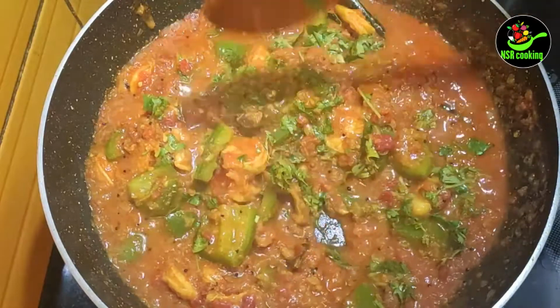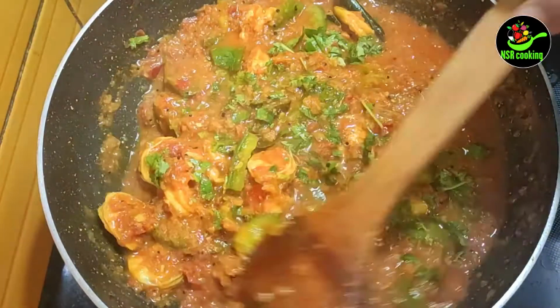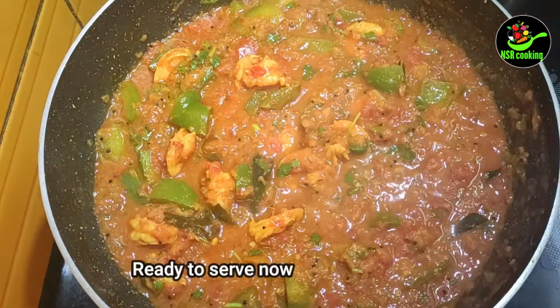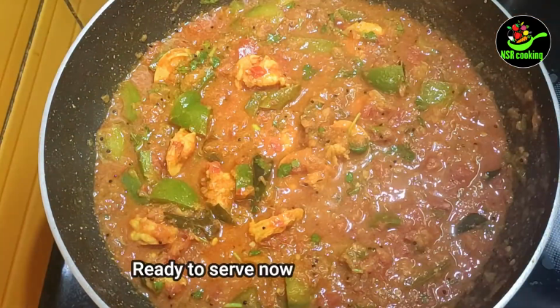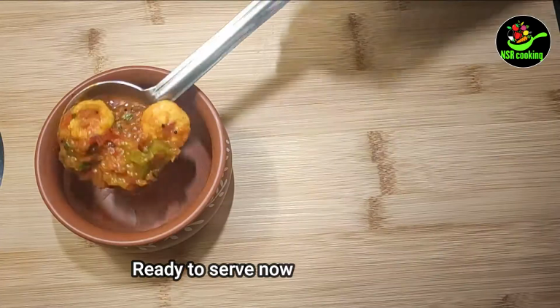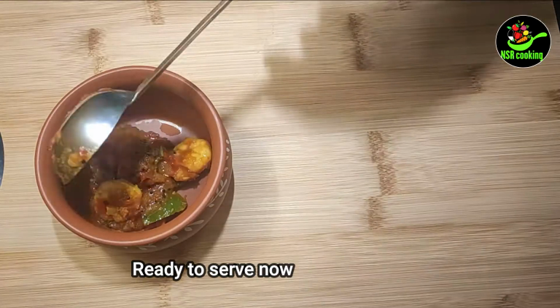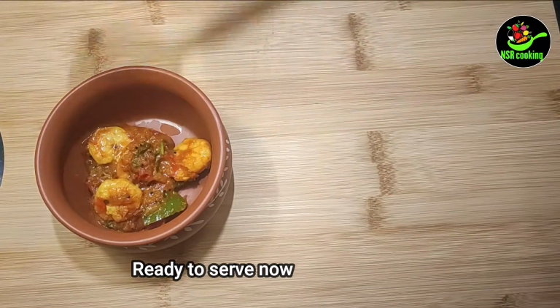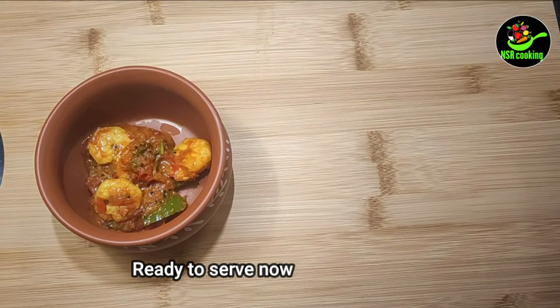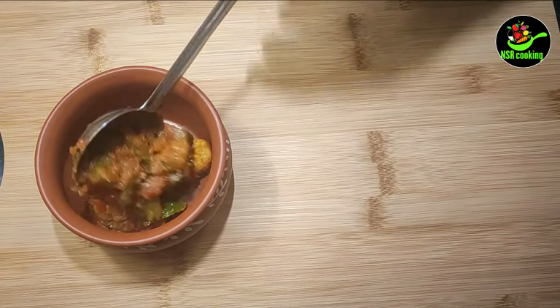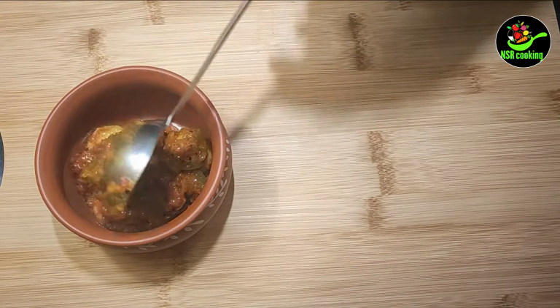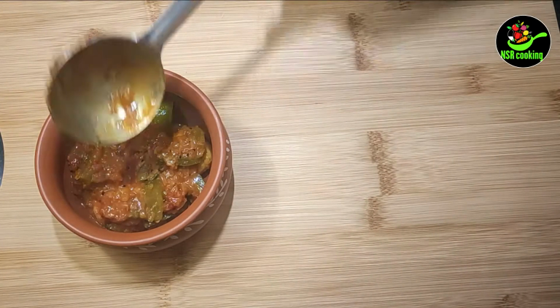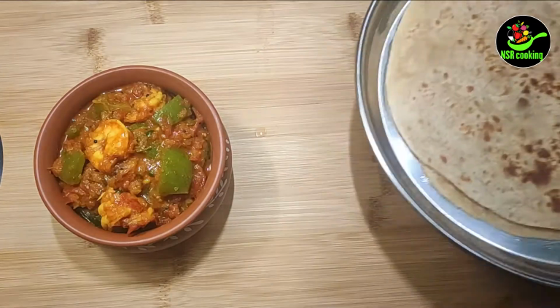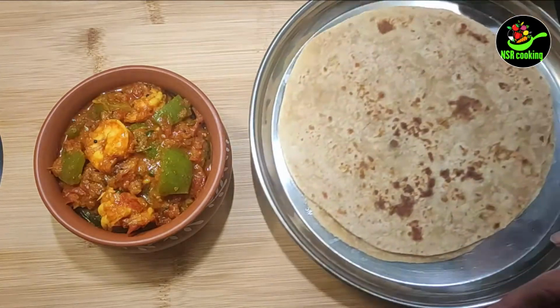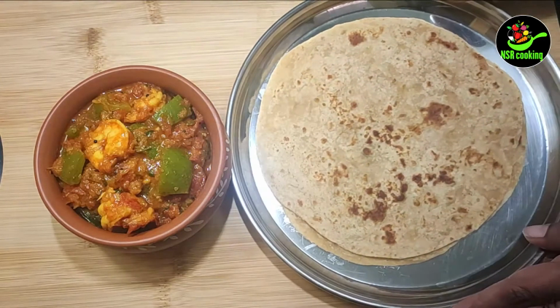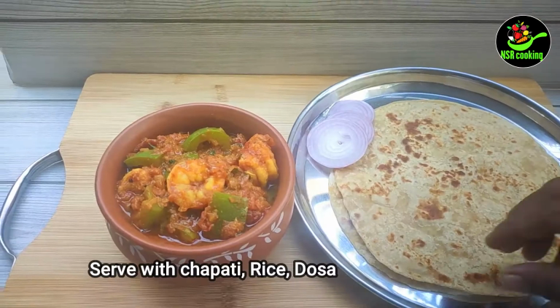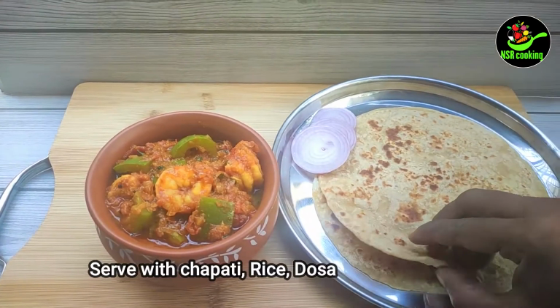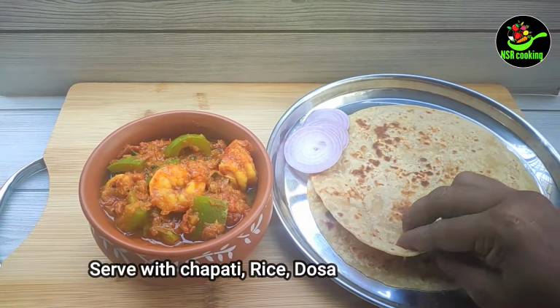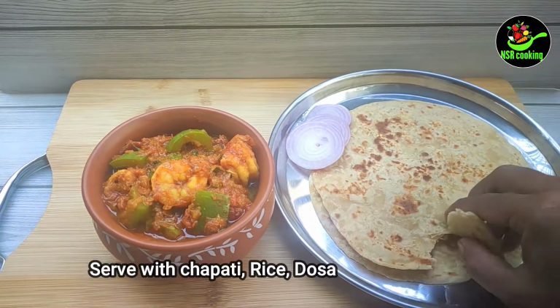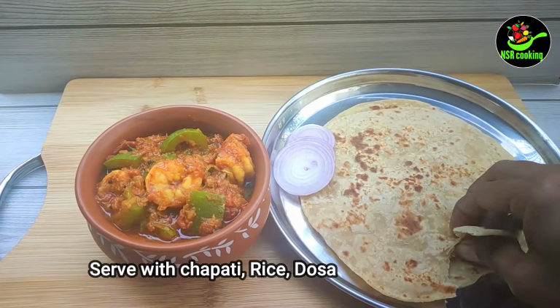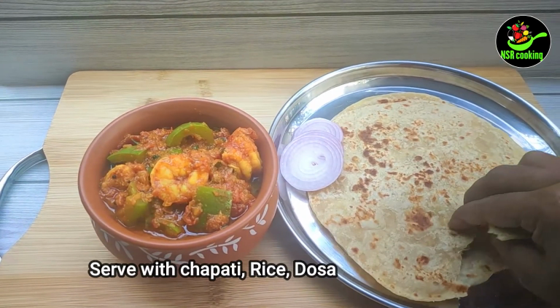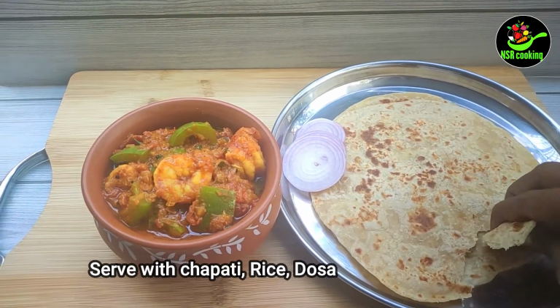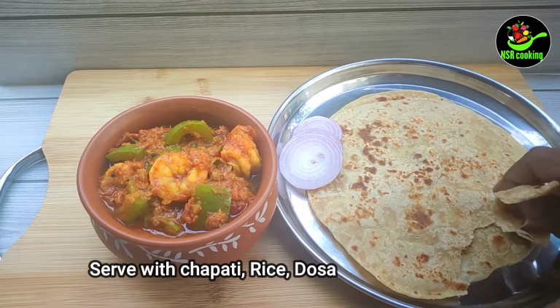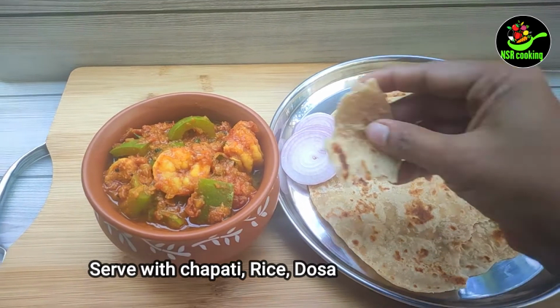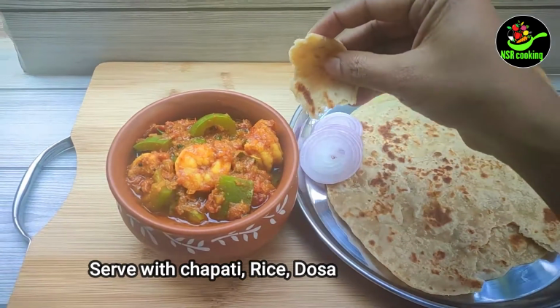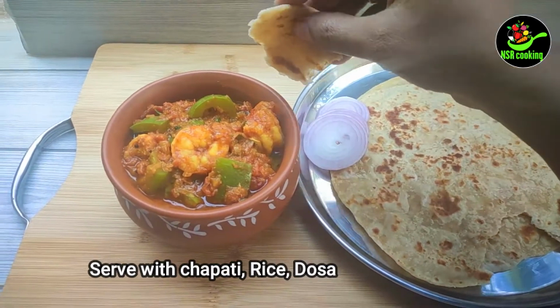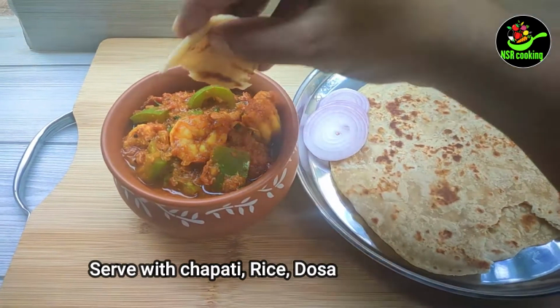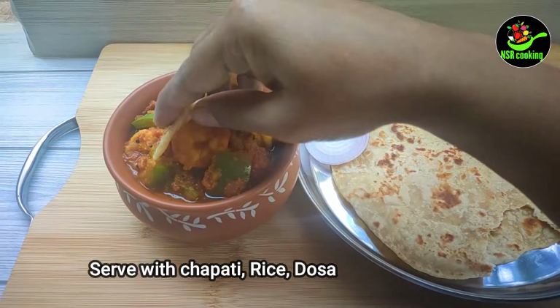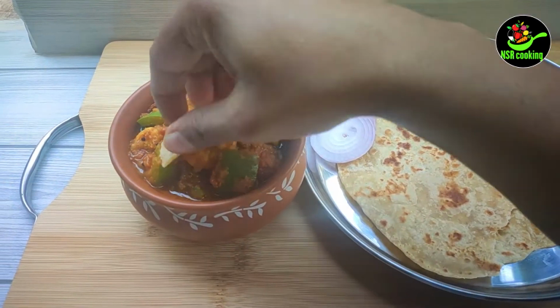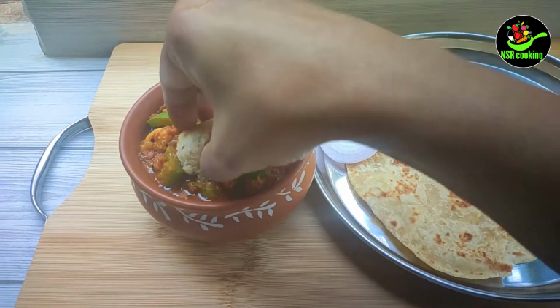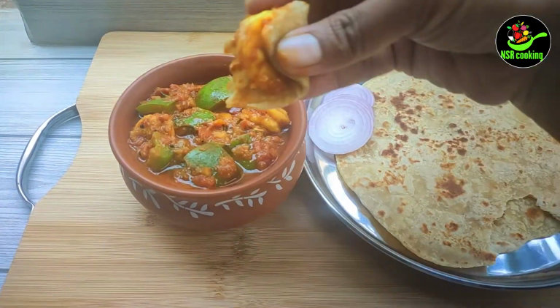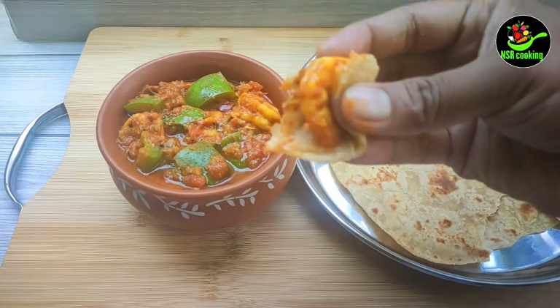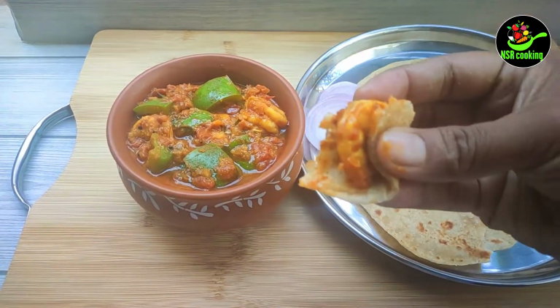Now let's mix the gravy with chapati, dough, idli, rice, etc. Let's try this side dish.